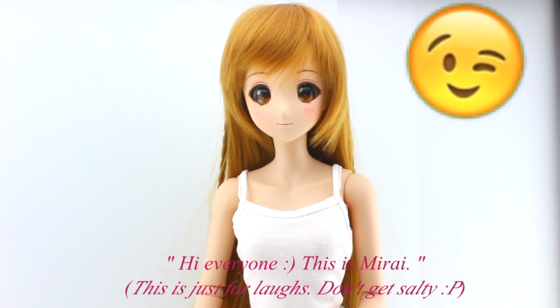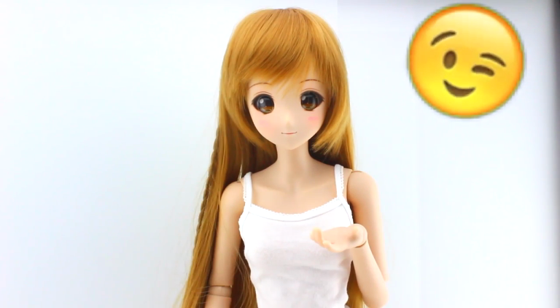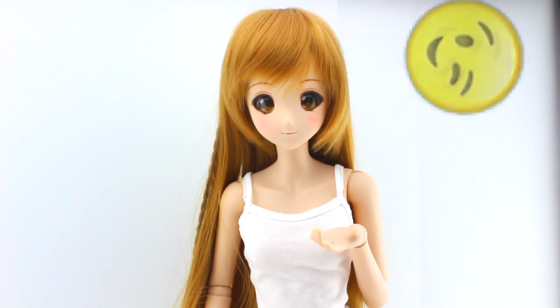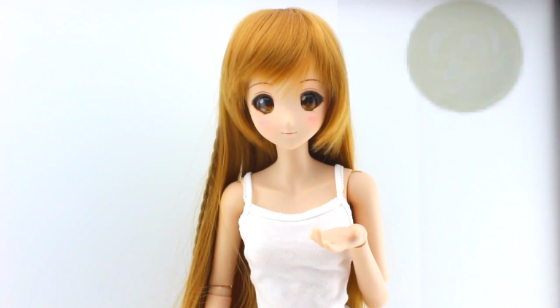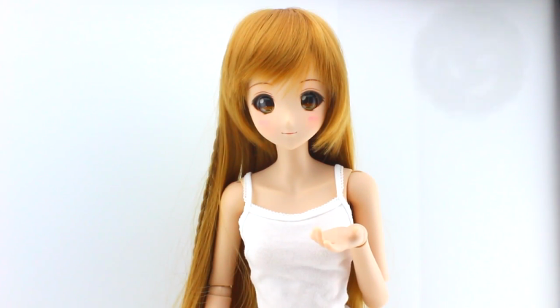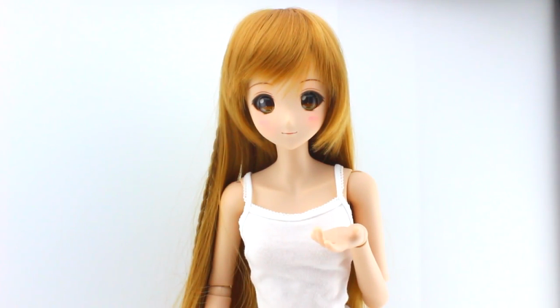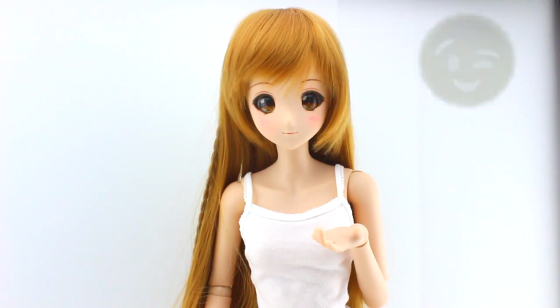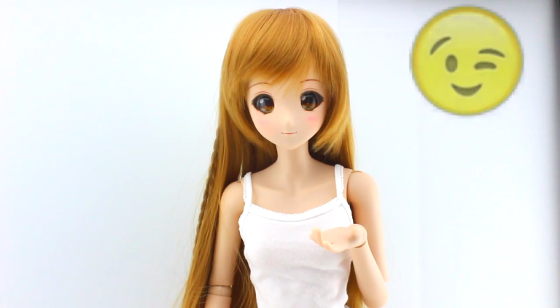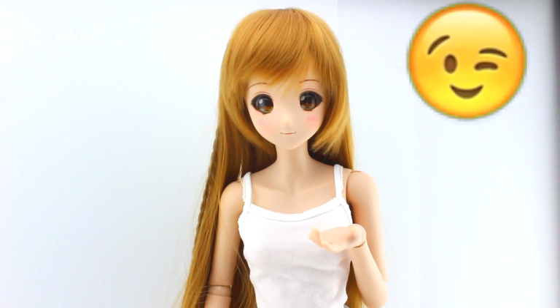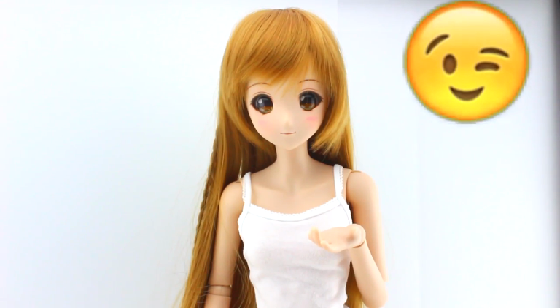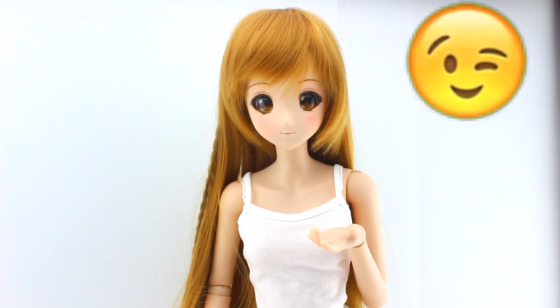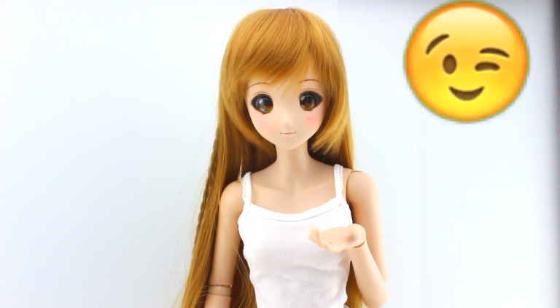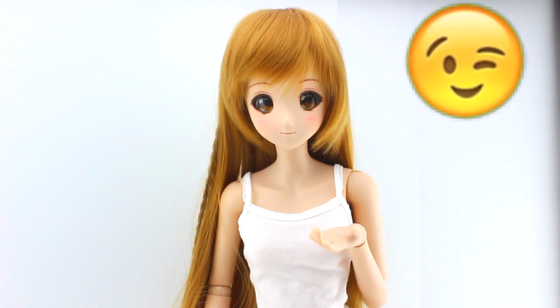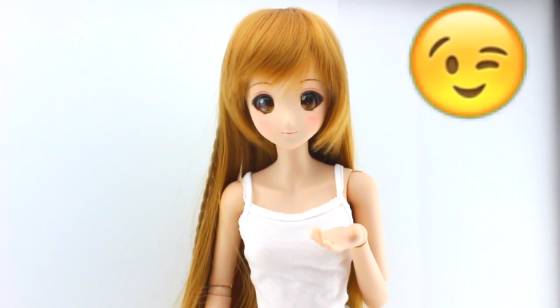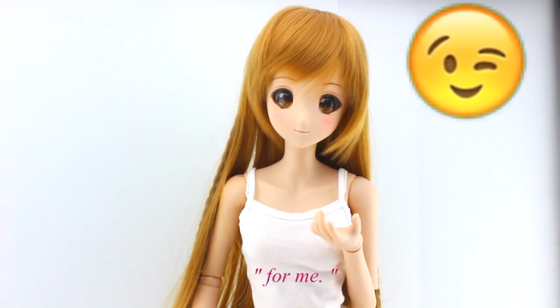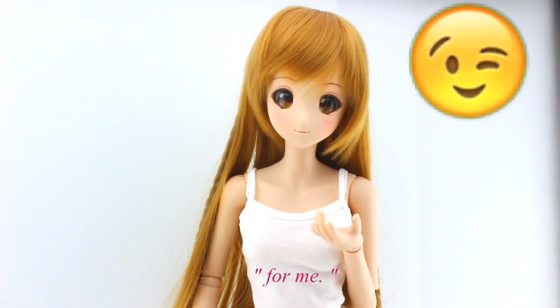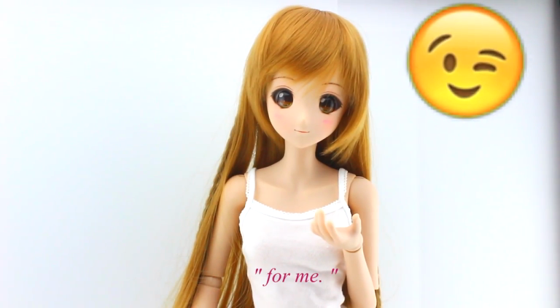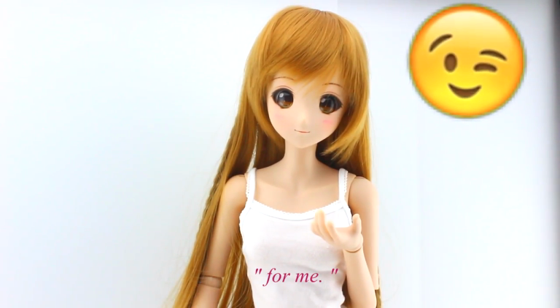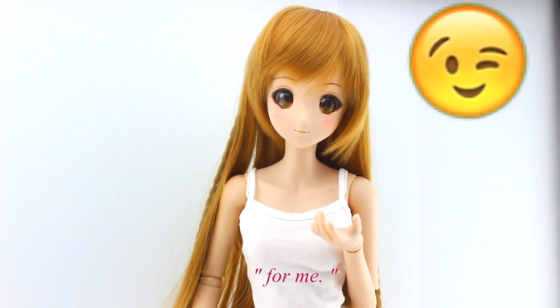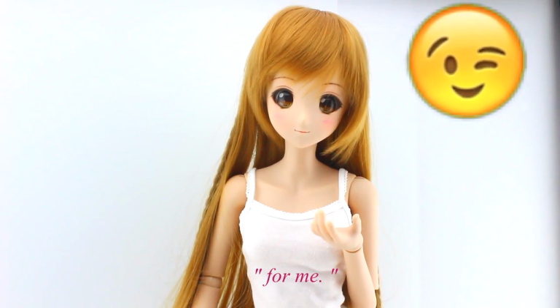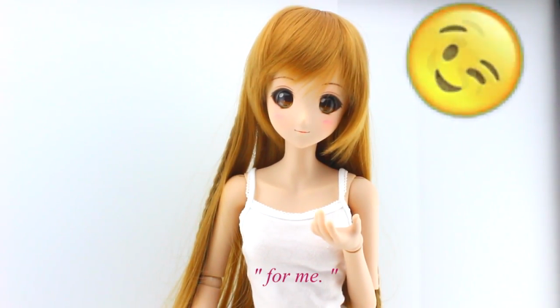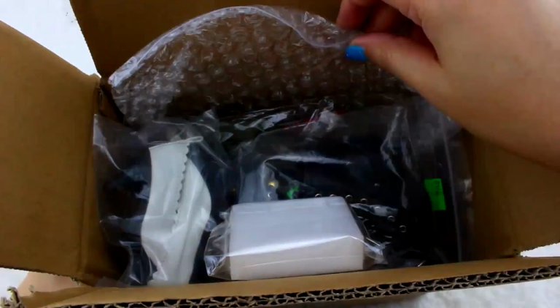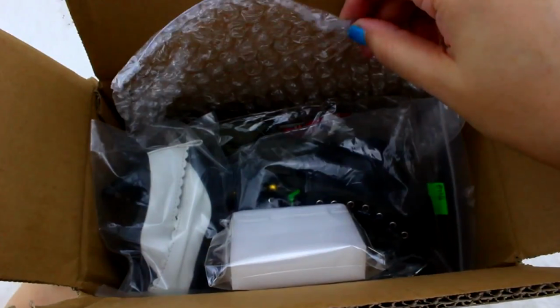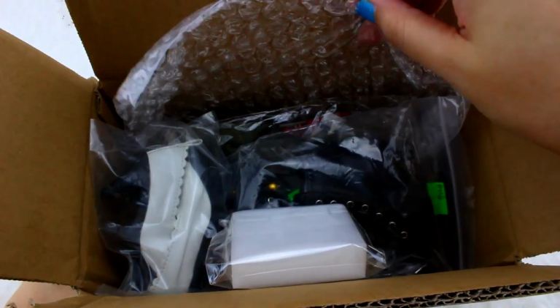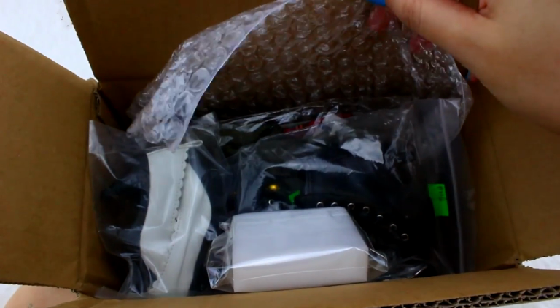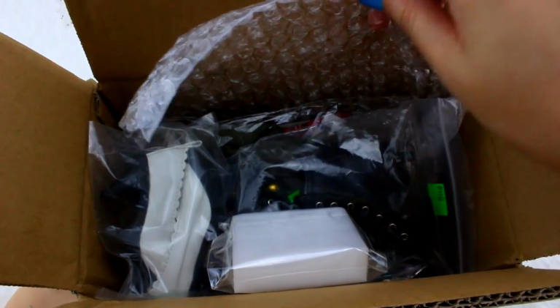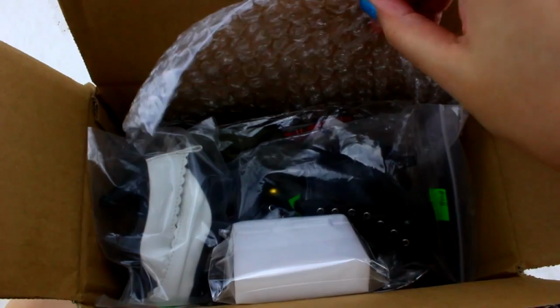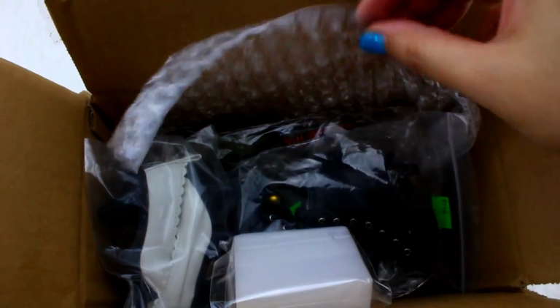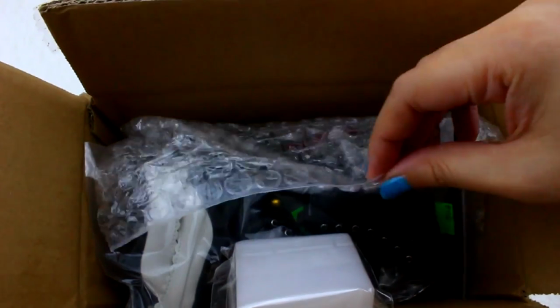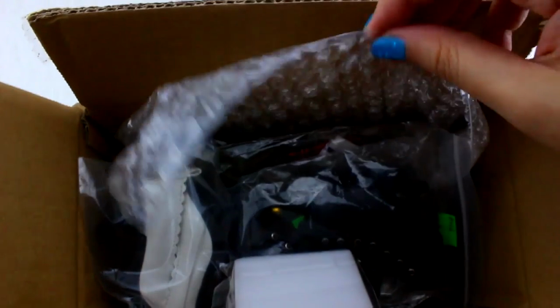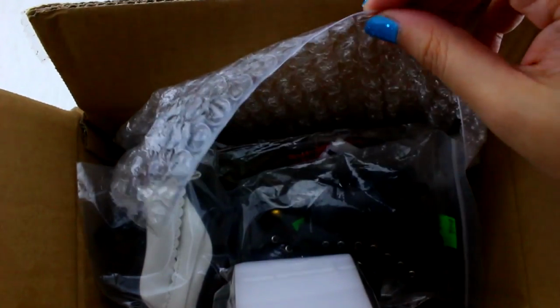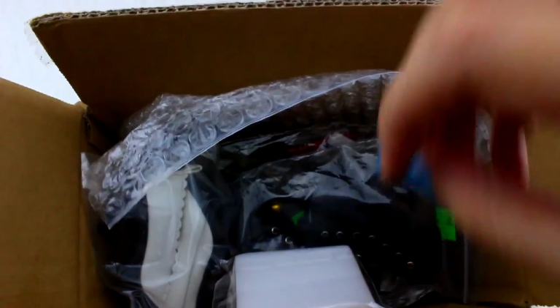Today, I am unboxing some brand new outfits. Look at all these goodies! Let's check it out!